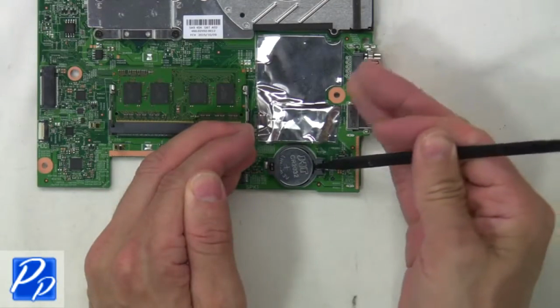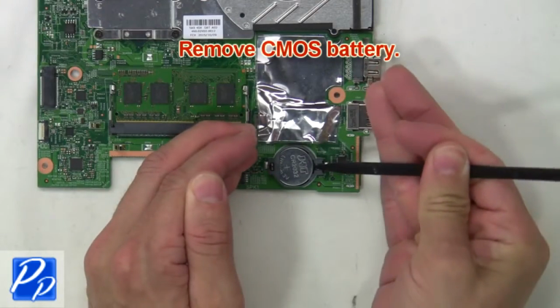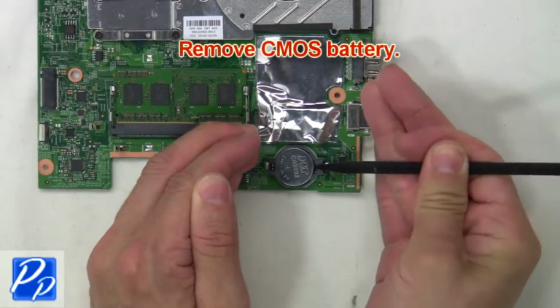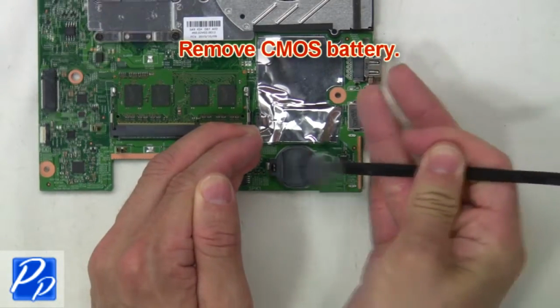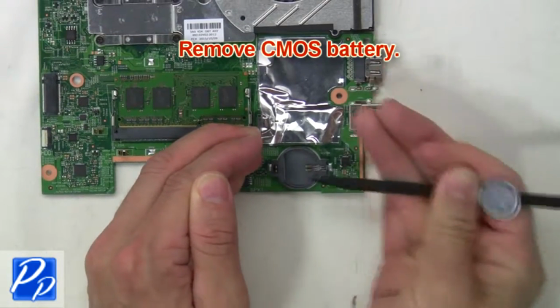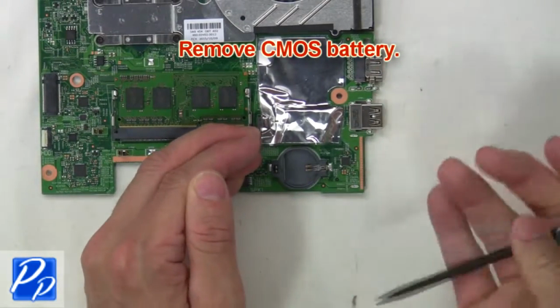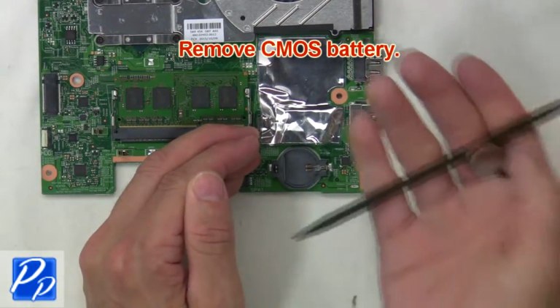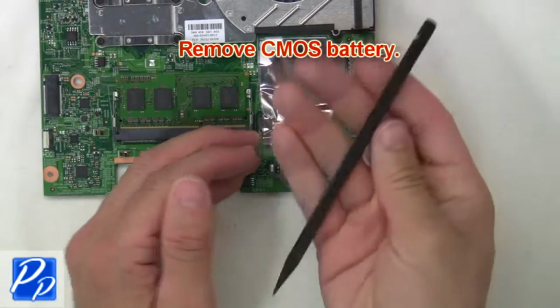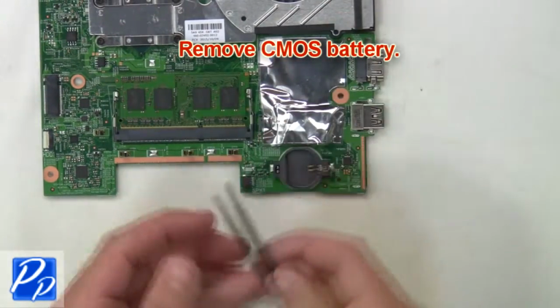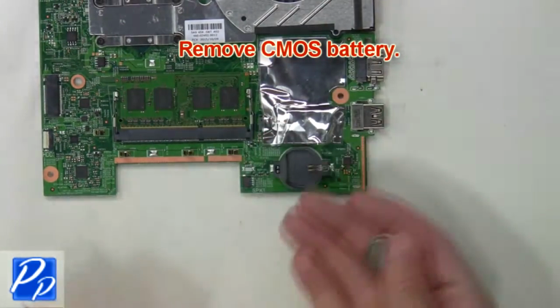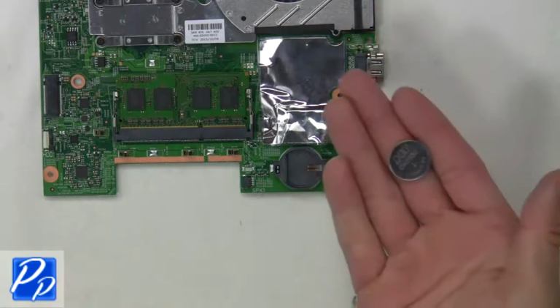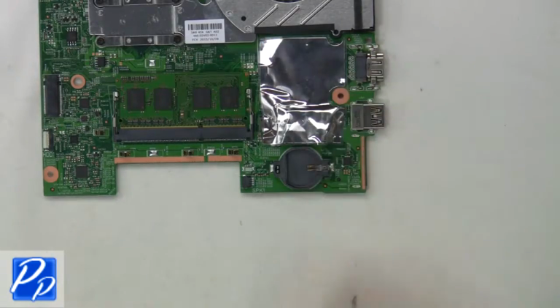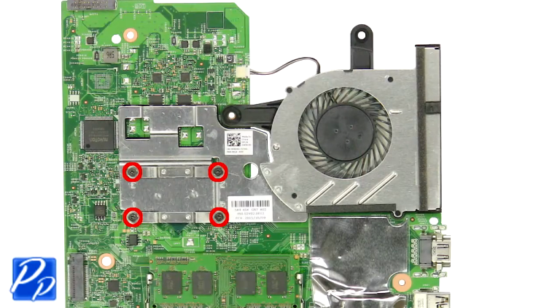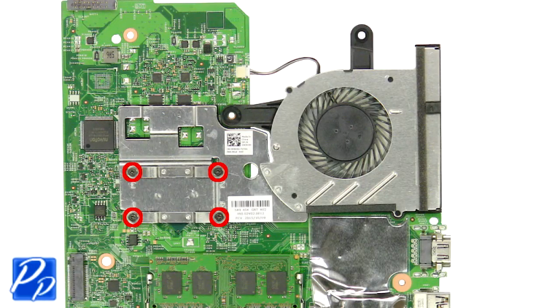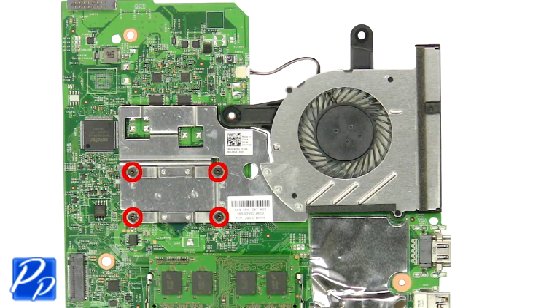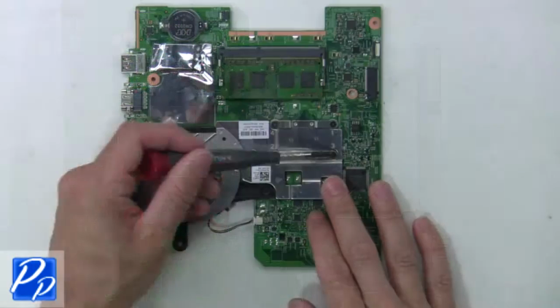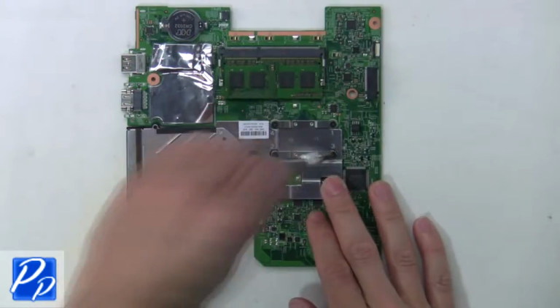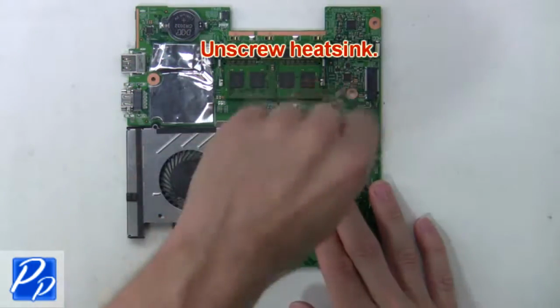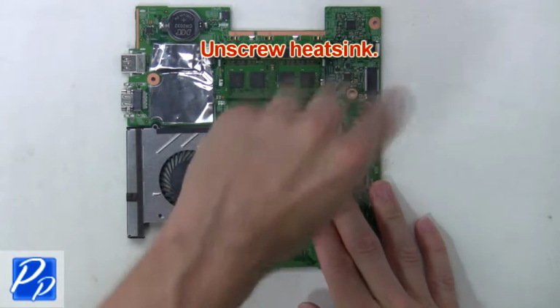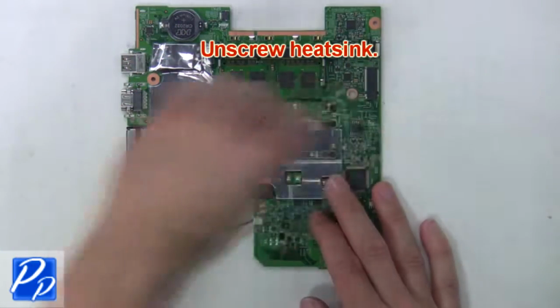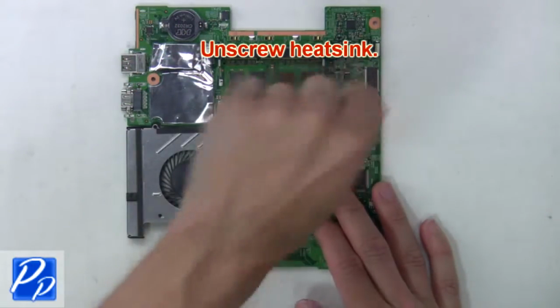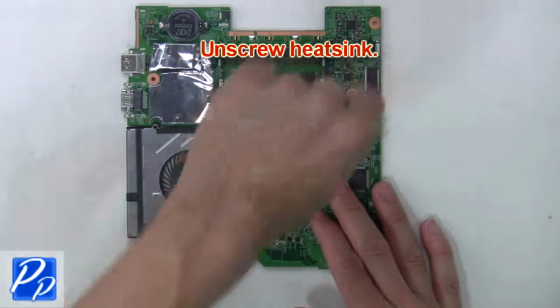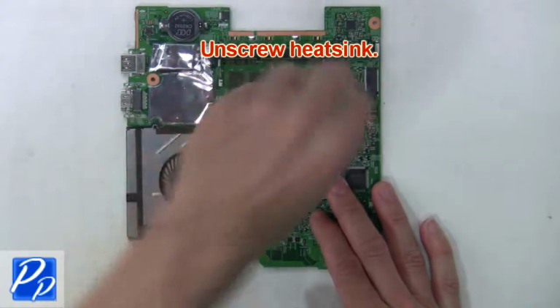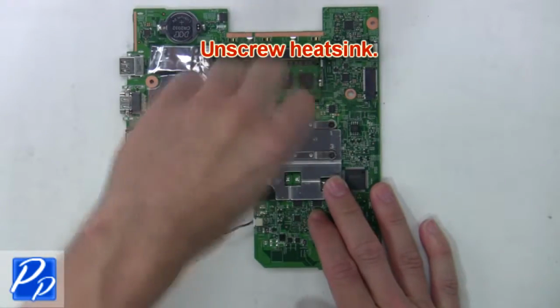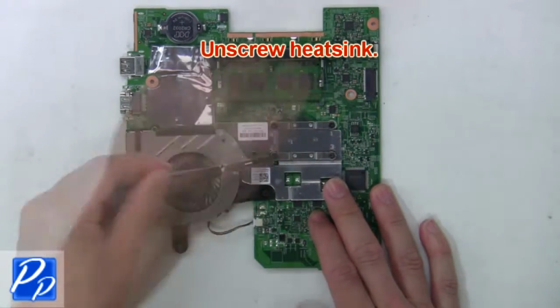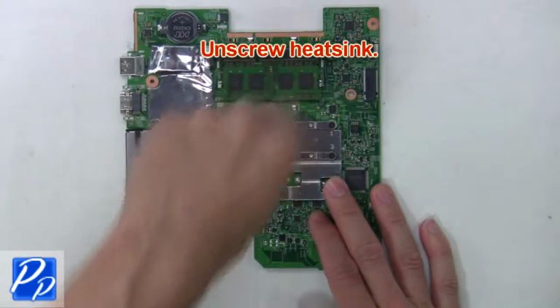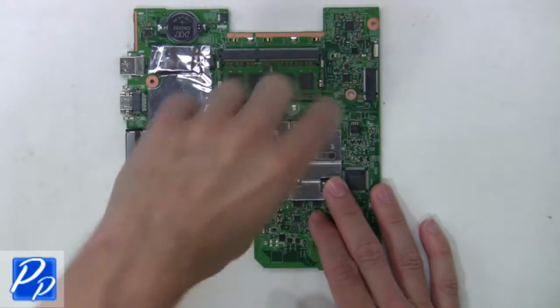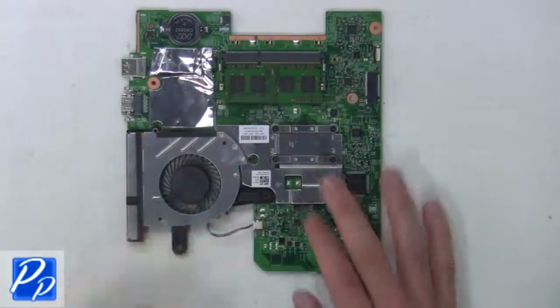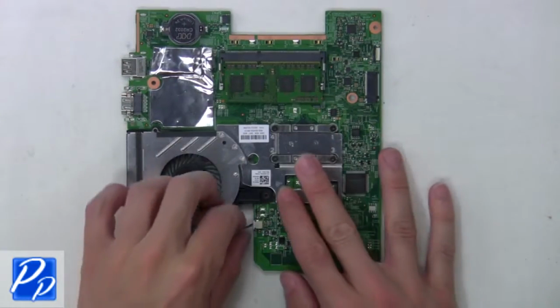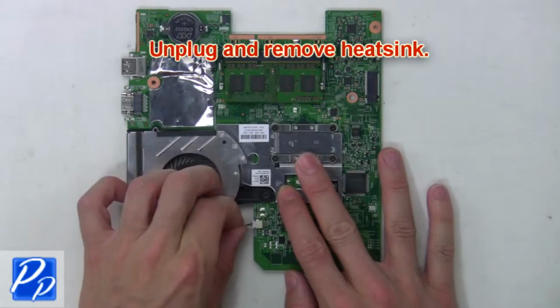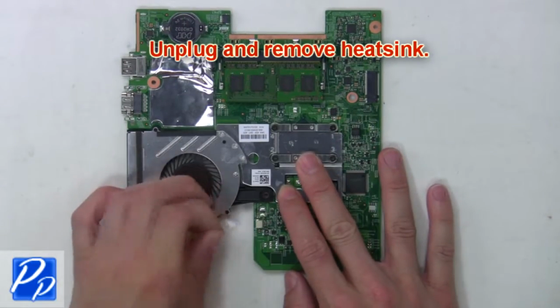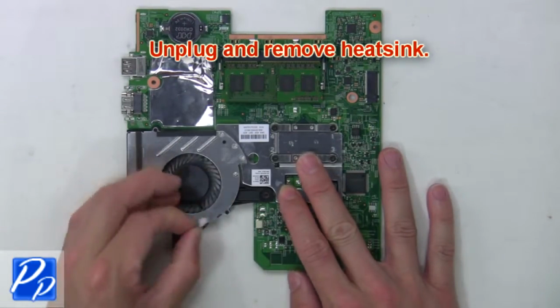Now remove the CMOS. Next, unscrew the heat sink. Then unplug and remove the heat sink.